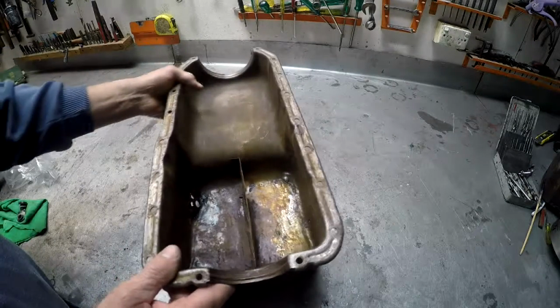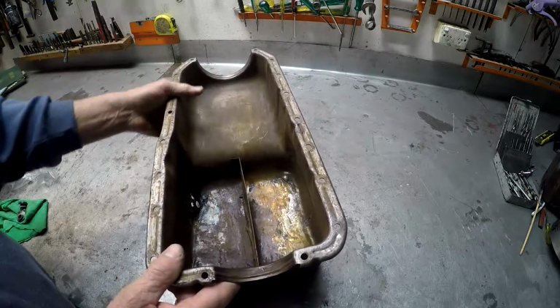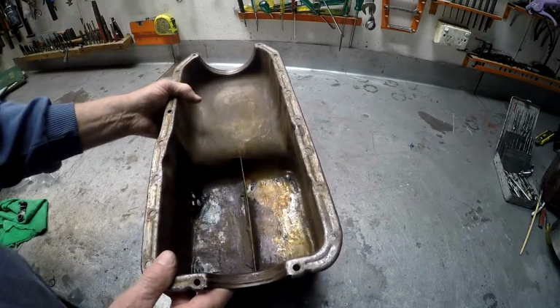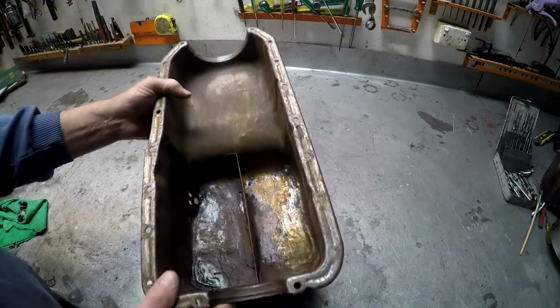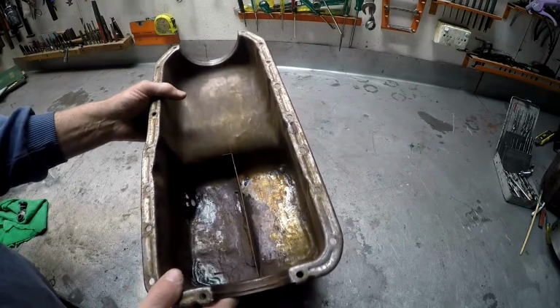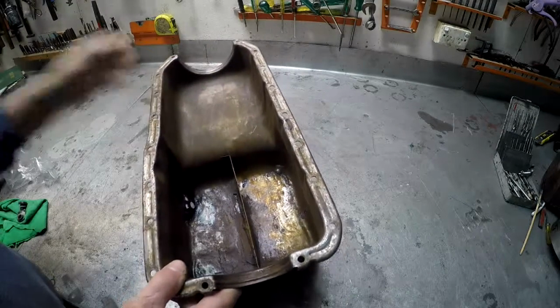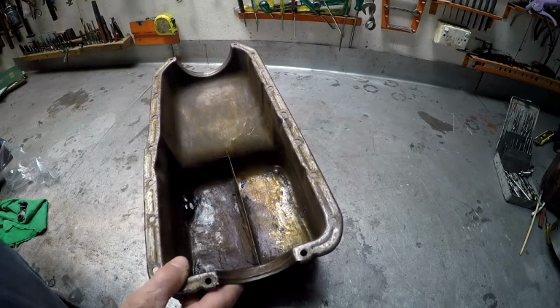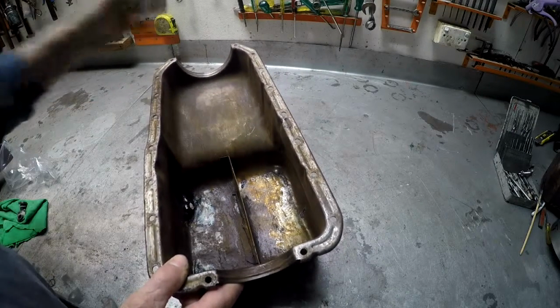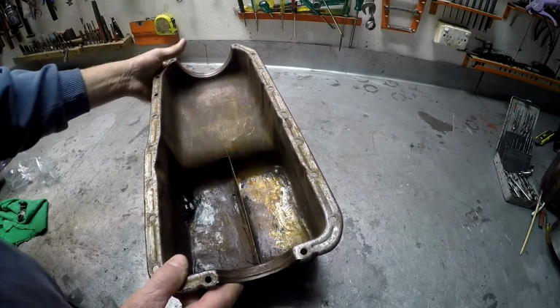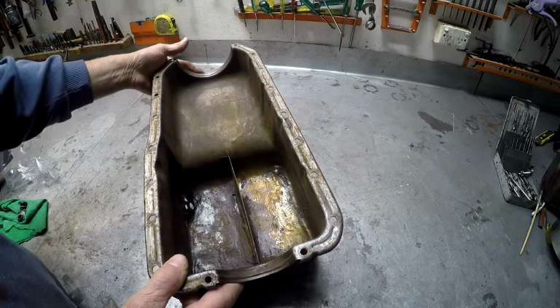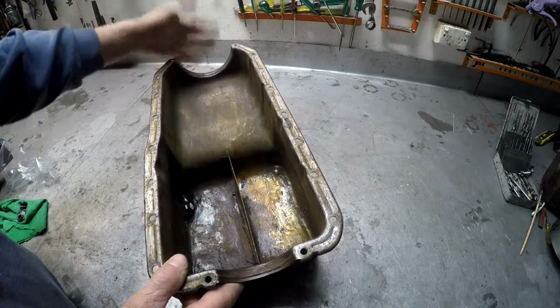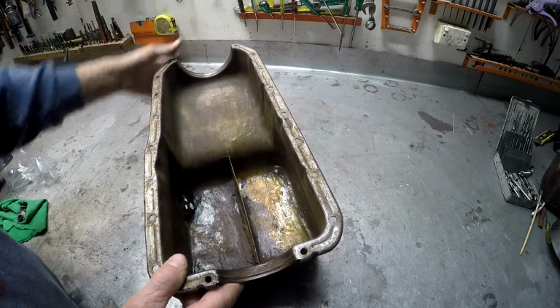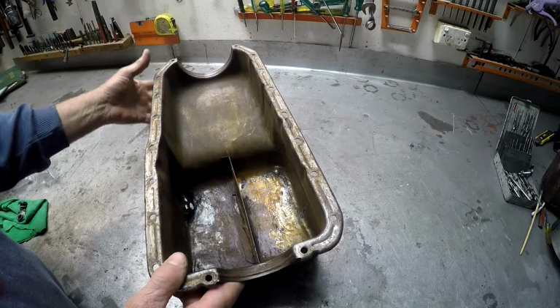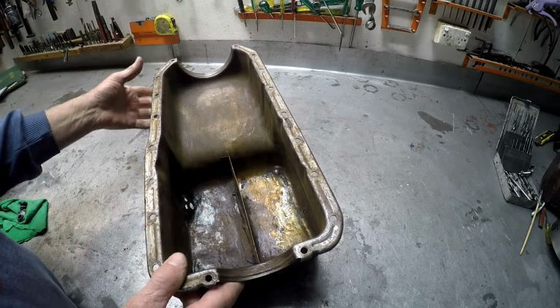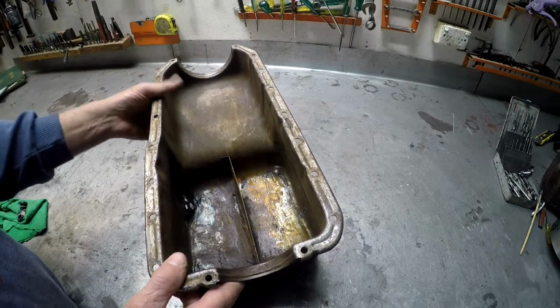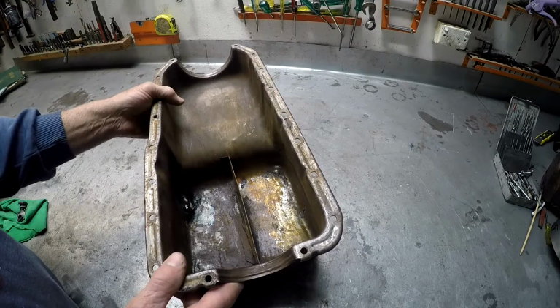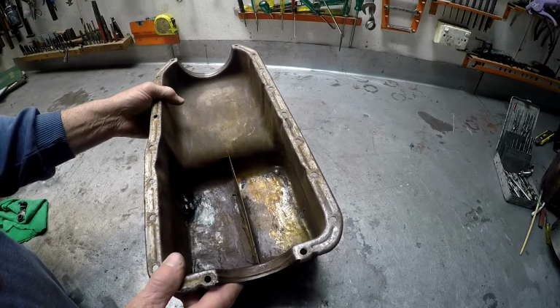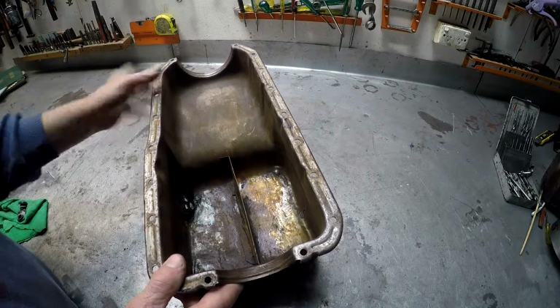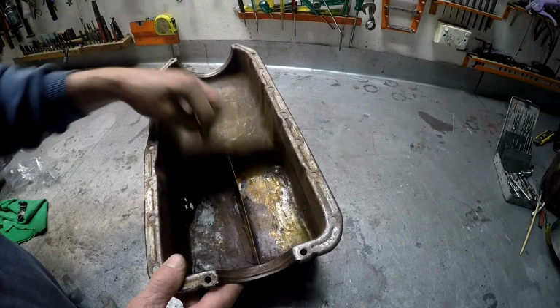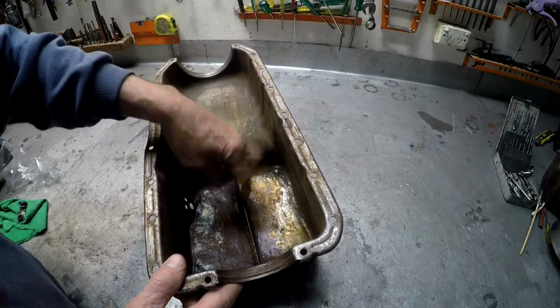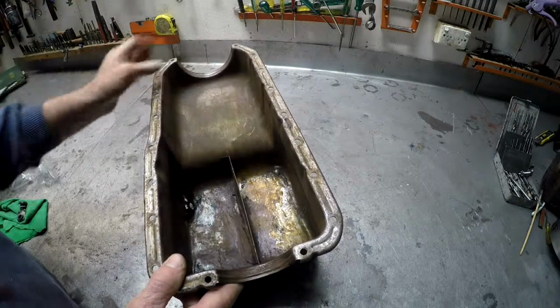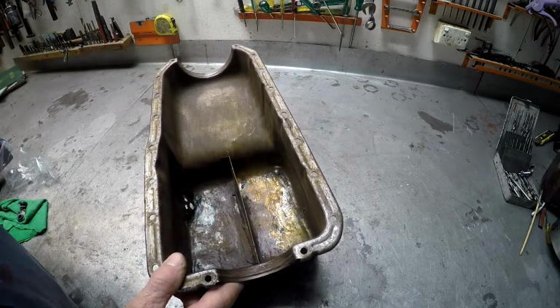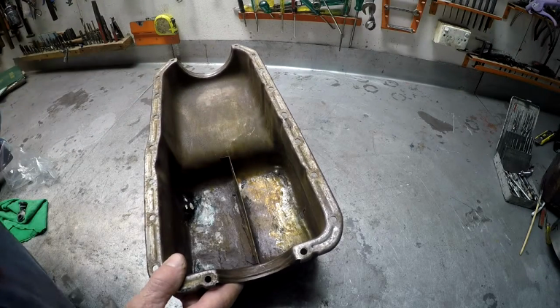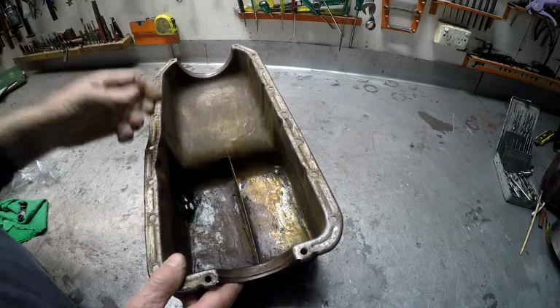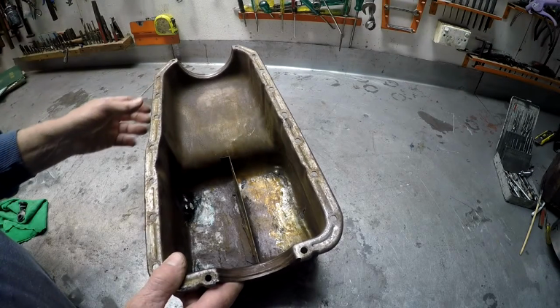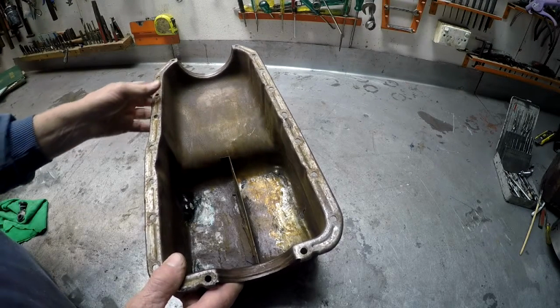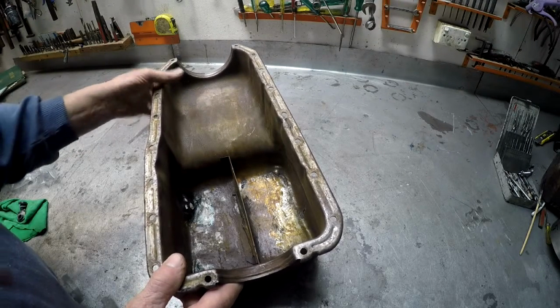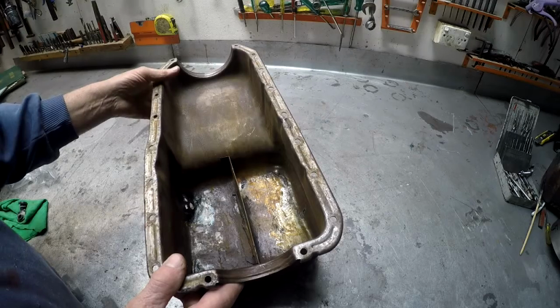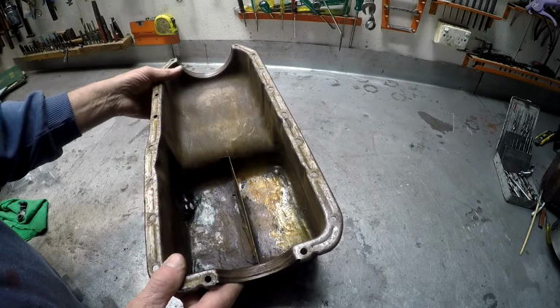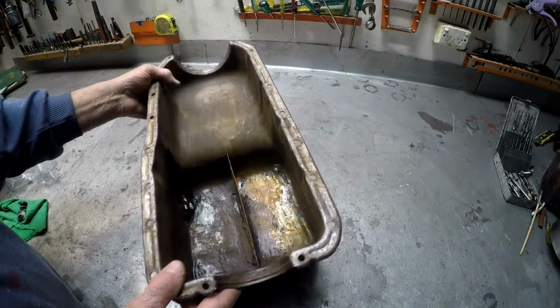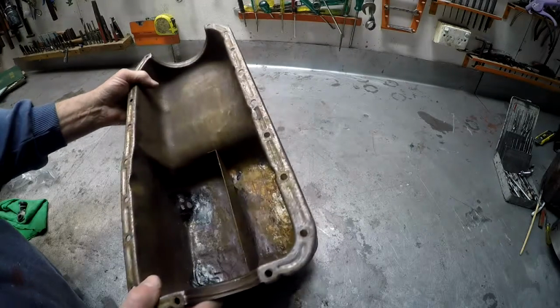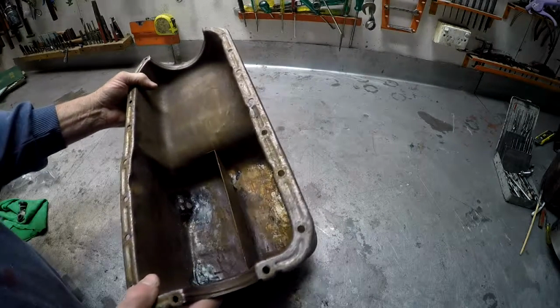The main aim for this sump is to have a gated and baffles system put in it. It's a six-bolt sump, so we don't need to do any conversion there. We take out the old baffle, which is pretty useless anyway — they don't do much.